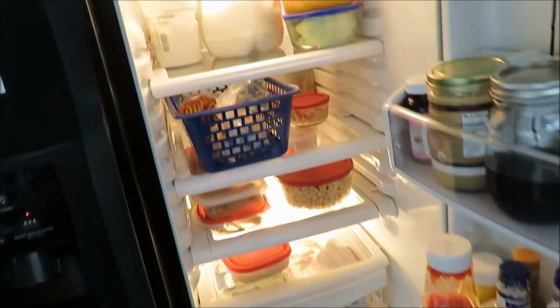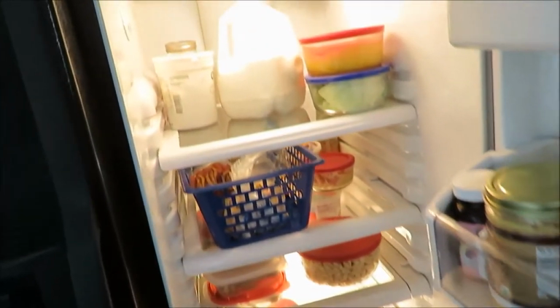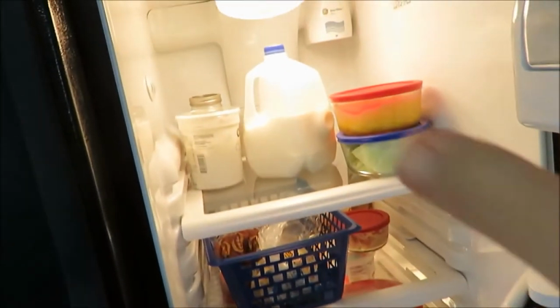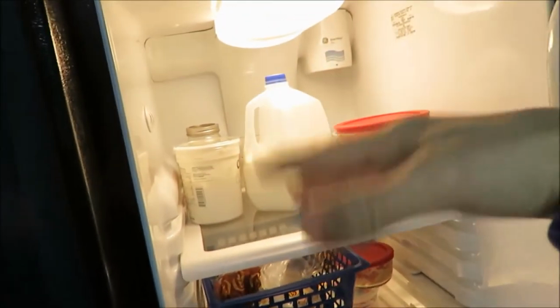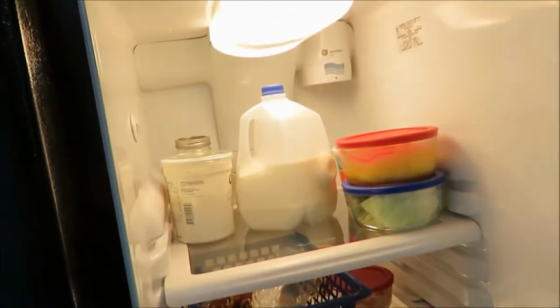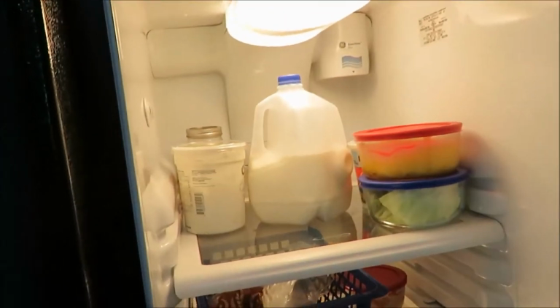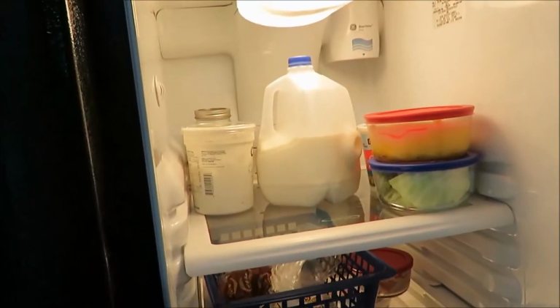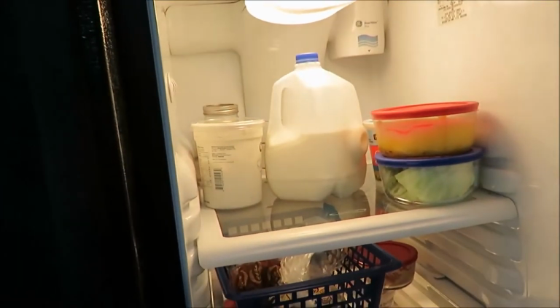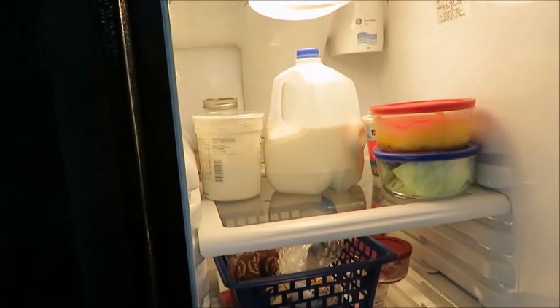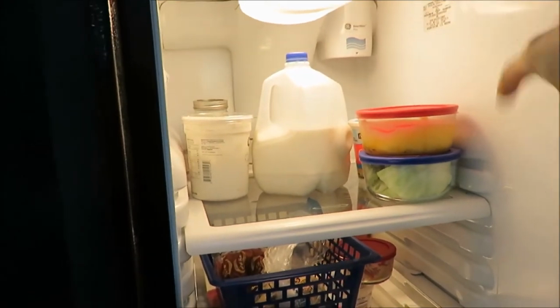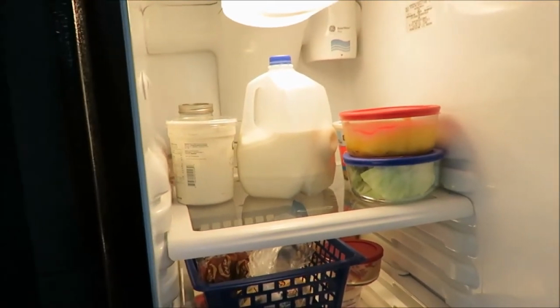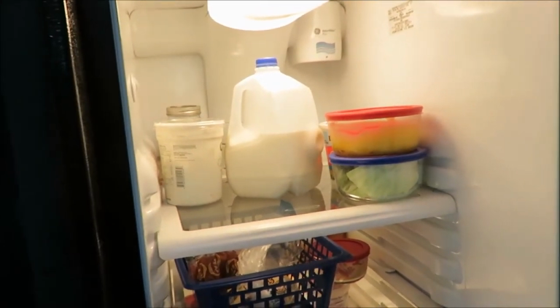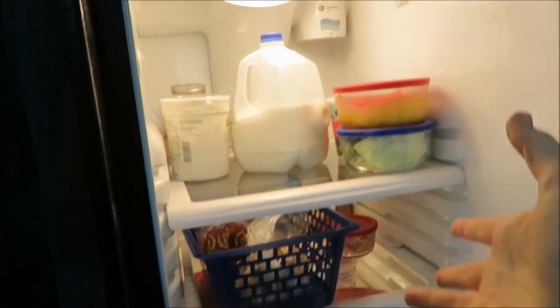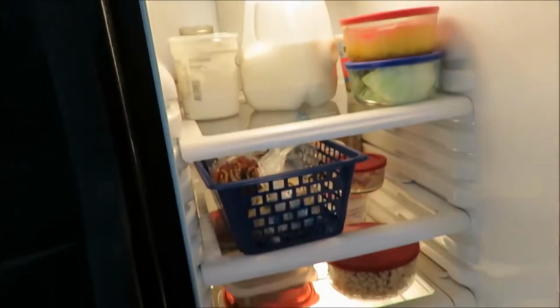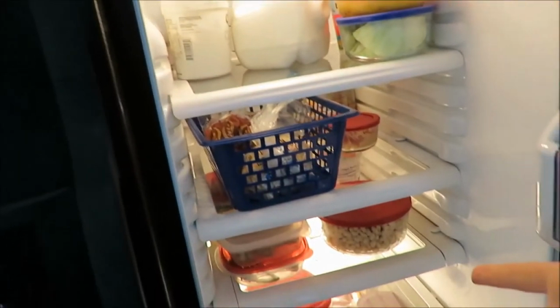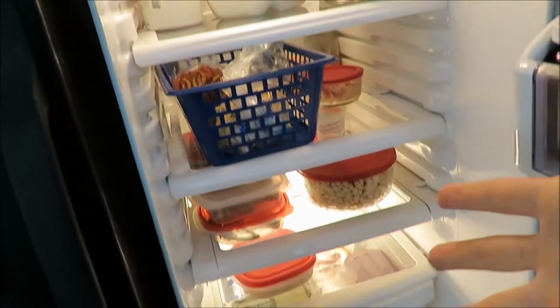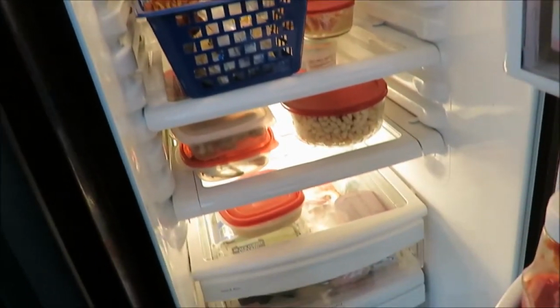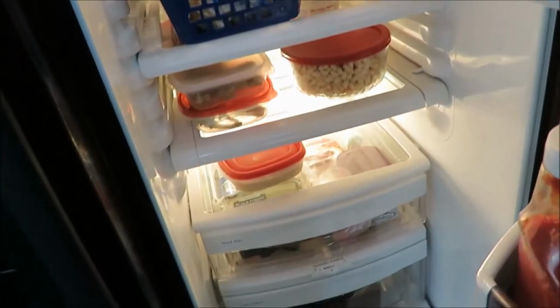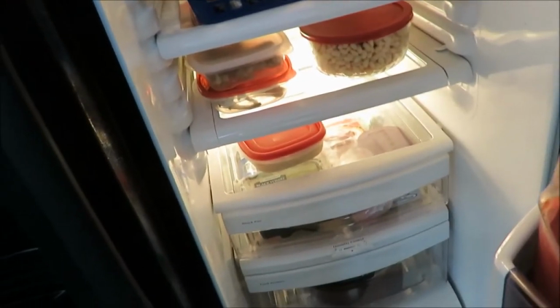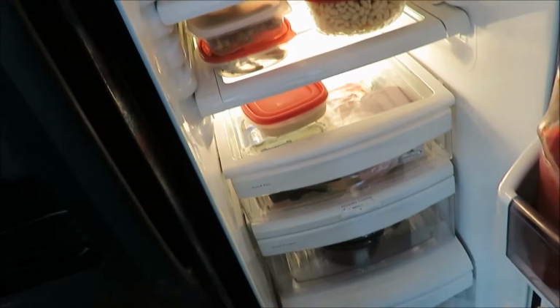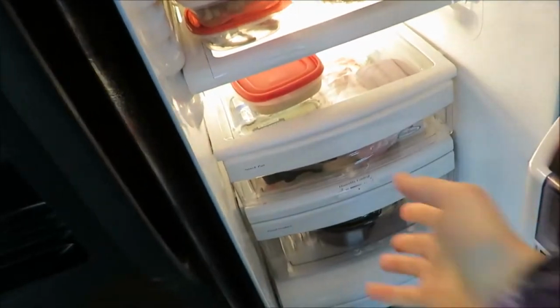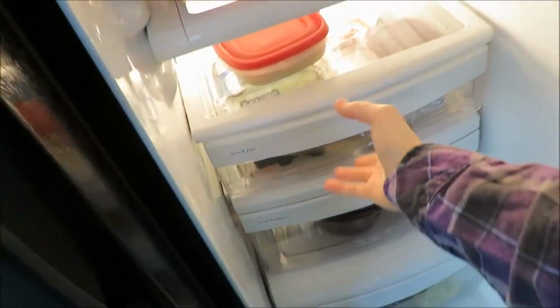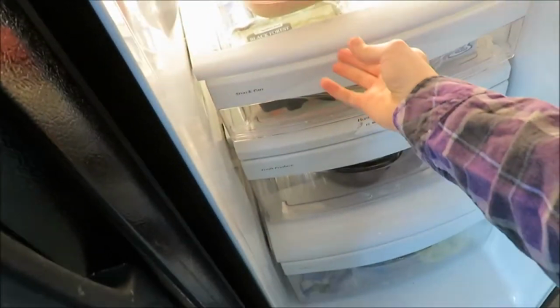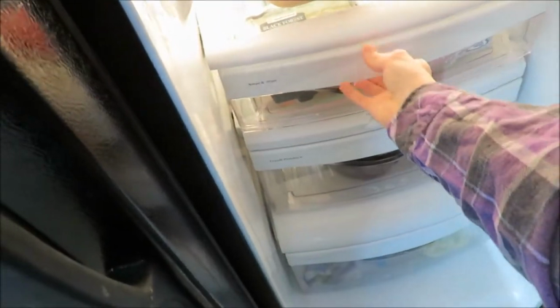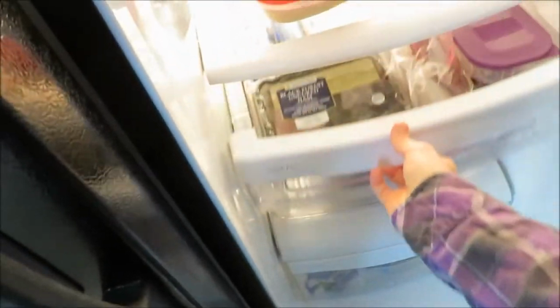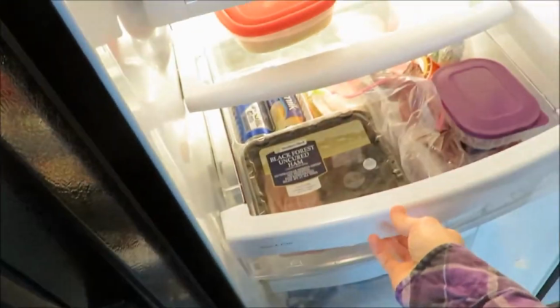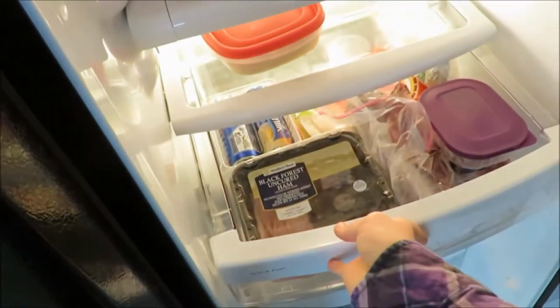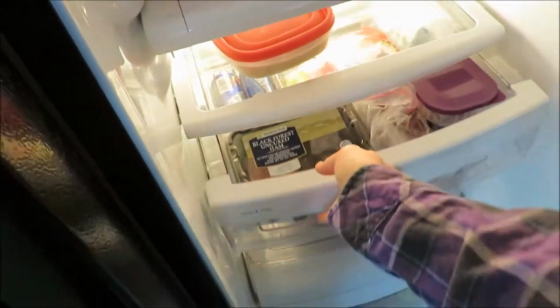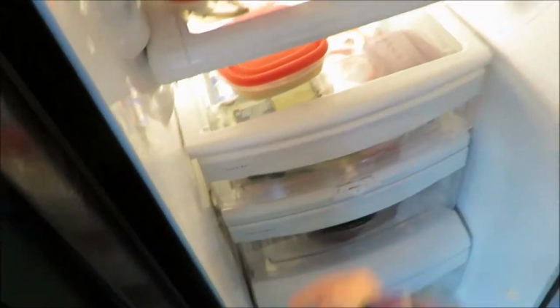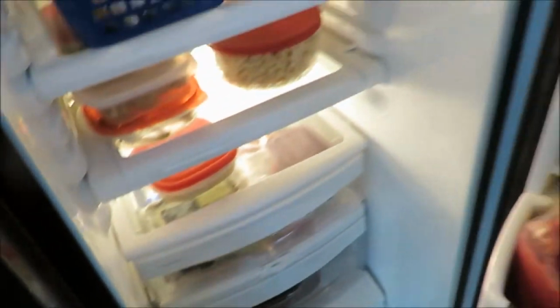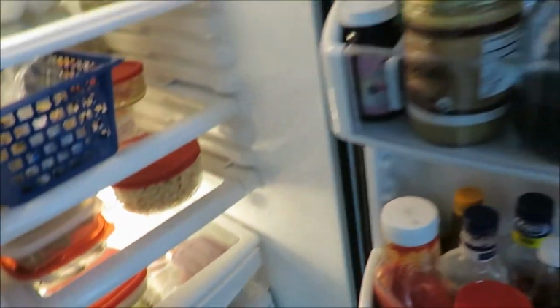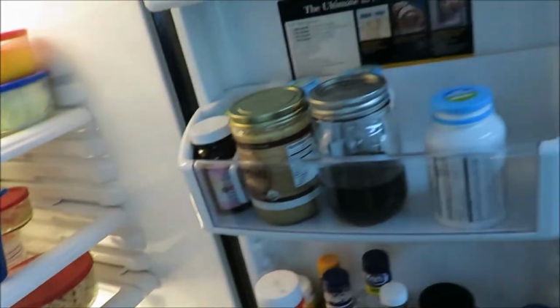On the top is where I normally do my milk and just whatever else is up there. Yeah, it's just not a whole lot of organization going on, especially this drawer and the doors.